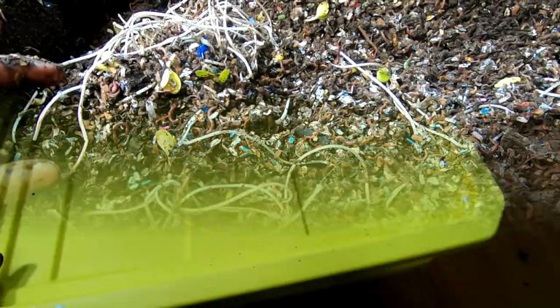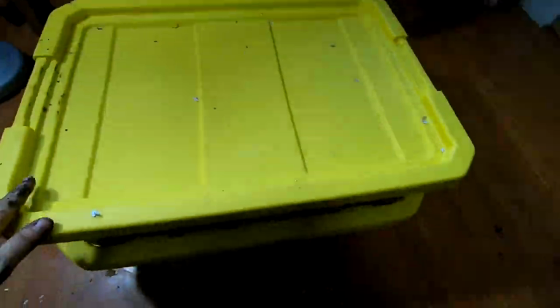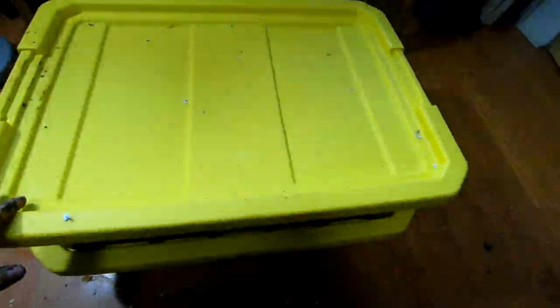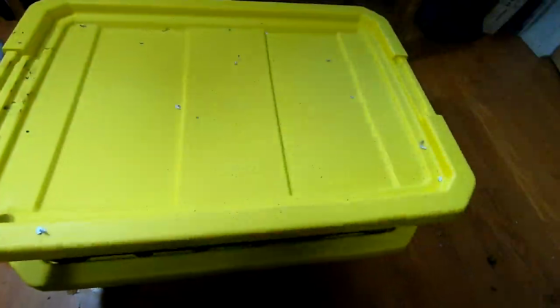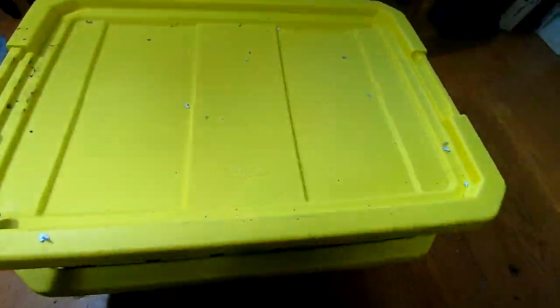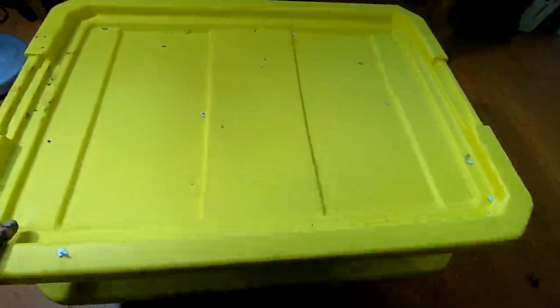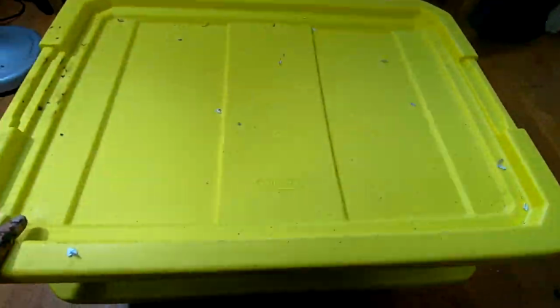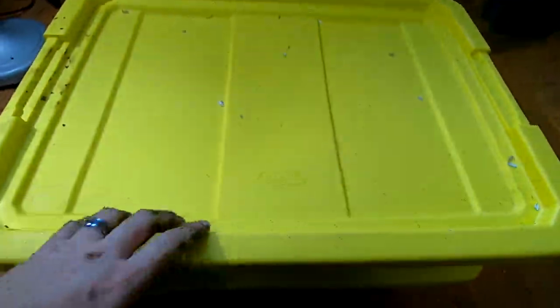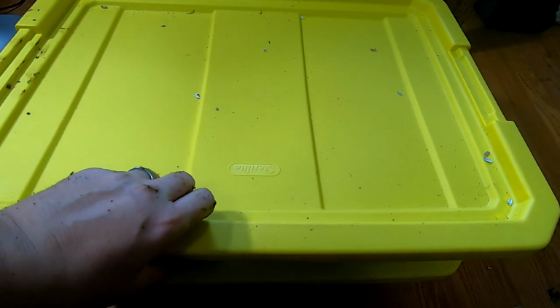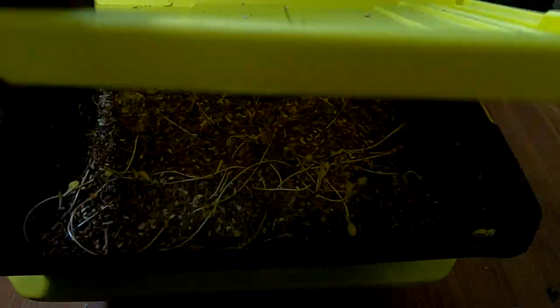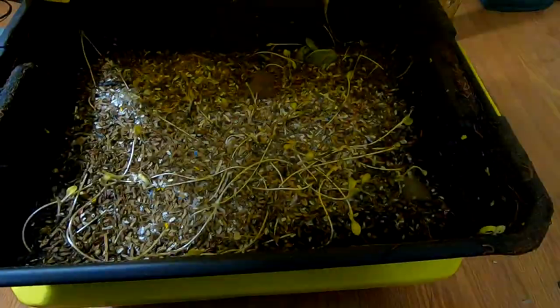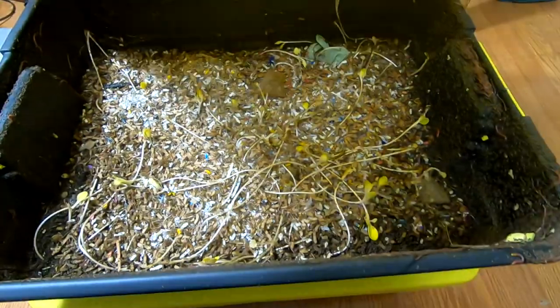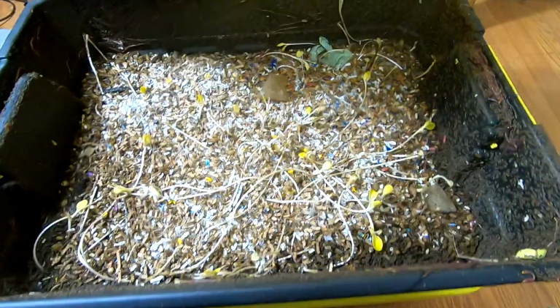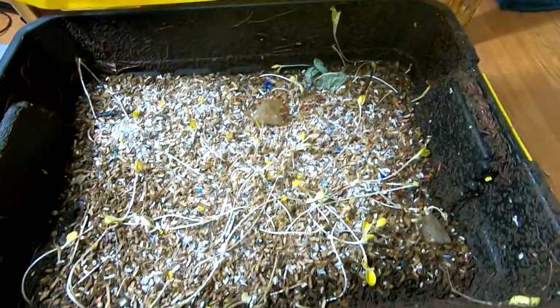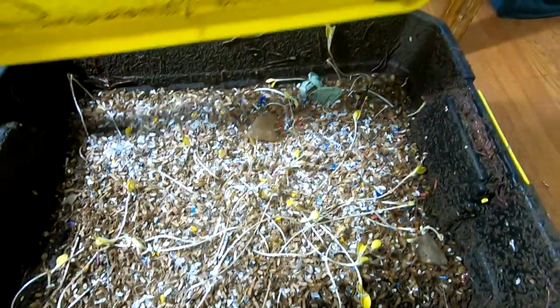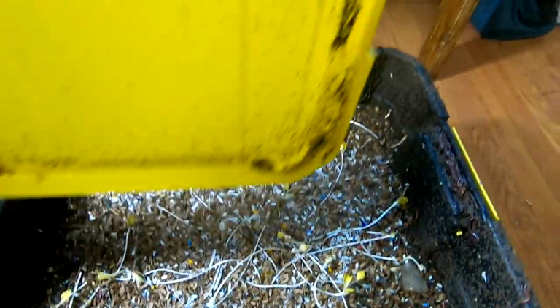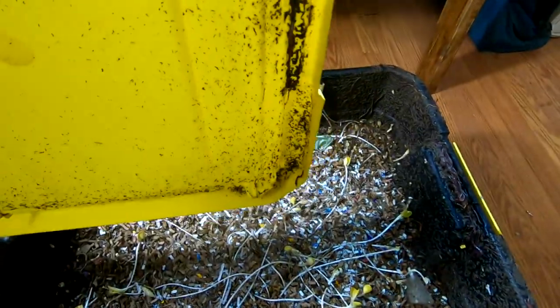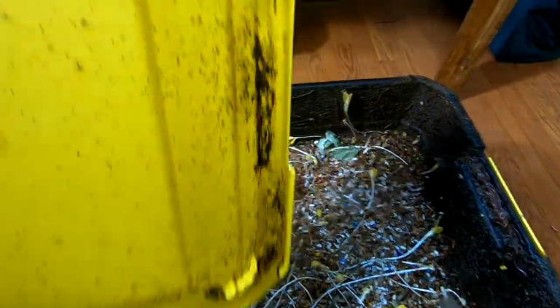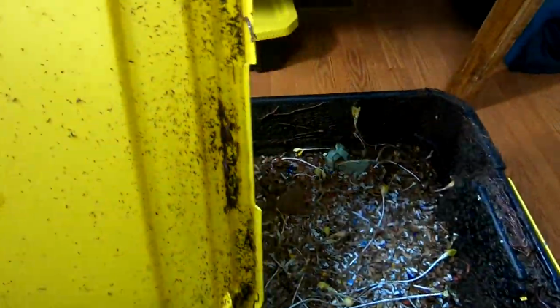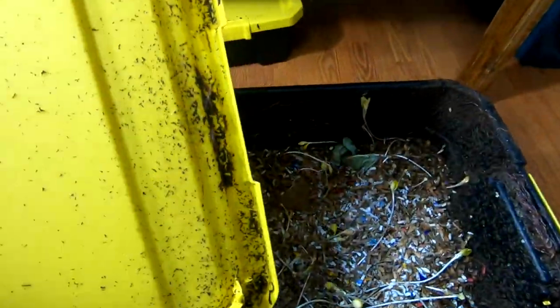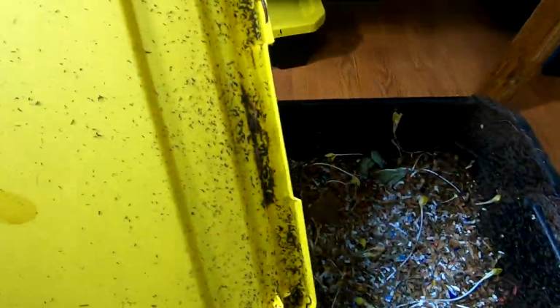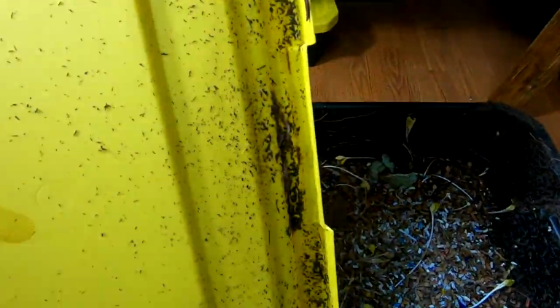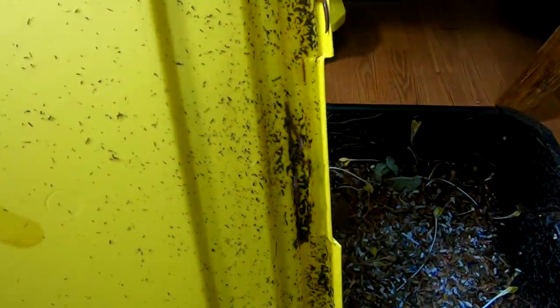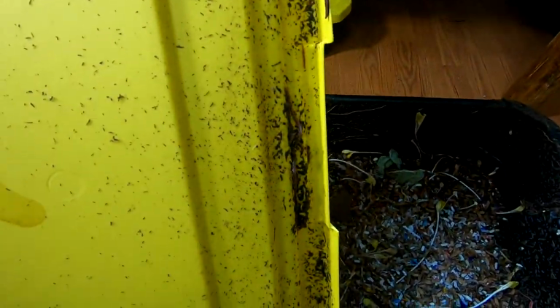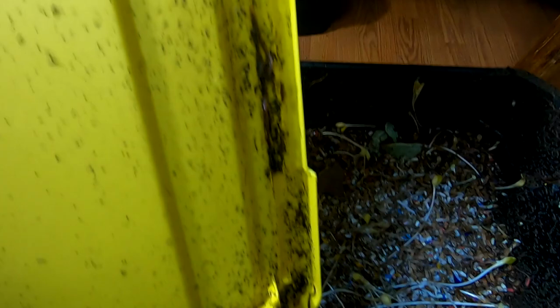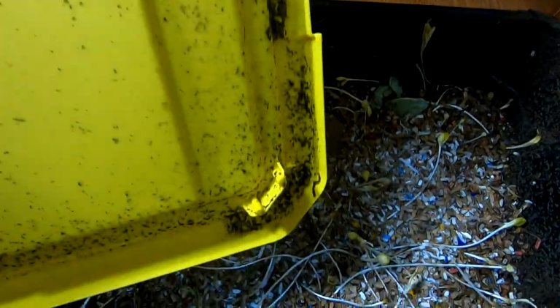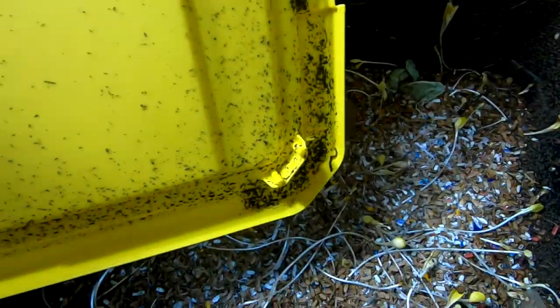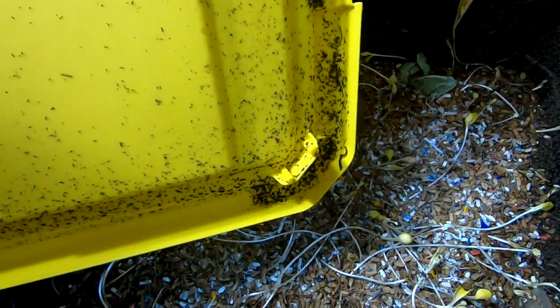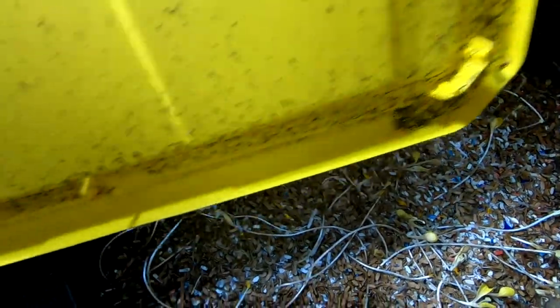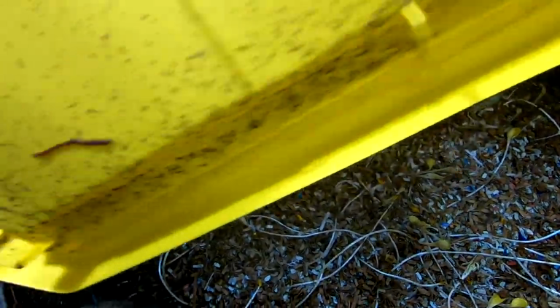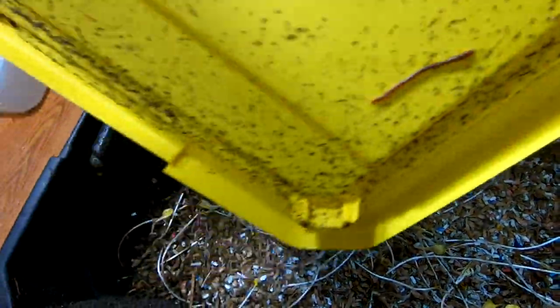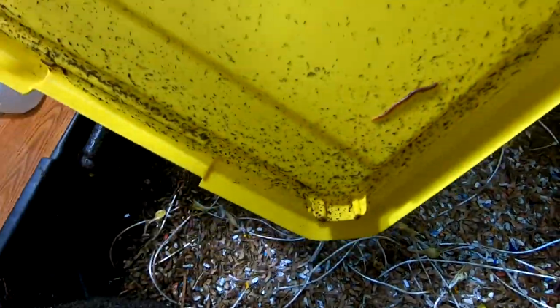Alright, we're on bin number two now. I'm going to take a look. You can see they are up in the lids like you would expect.